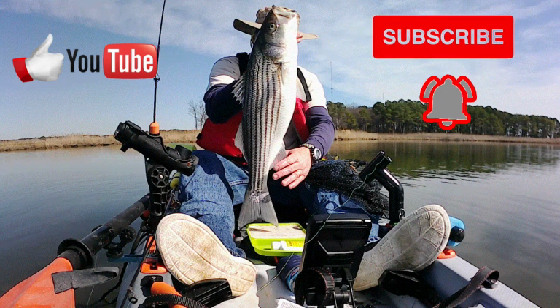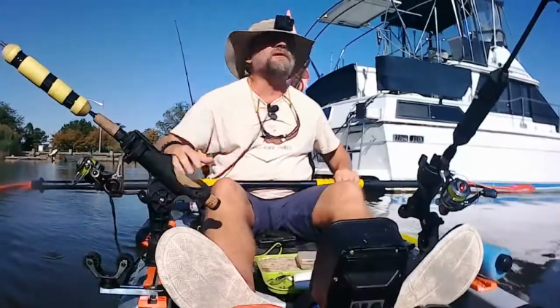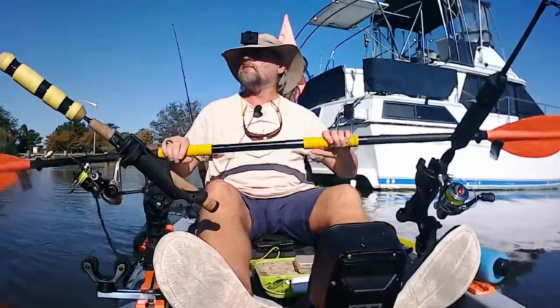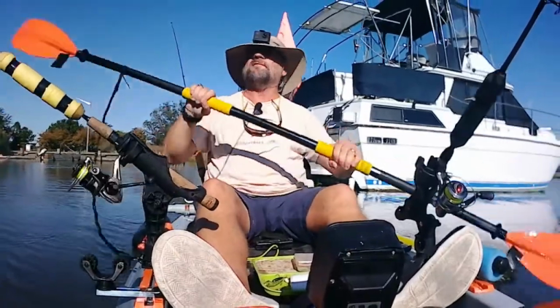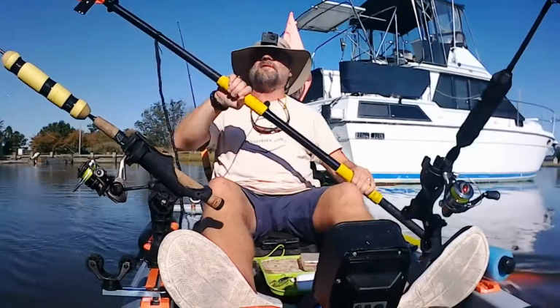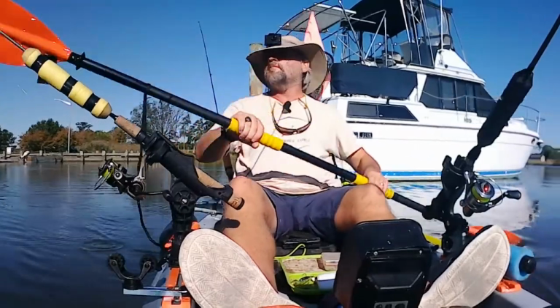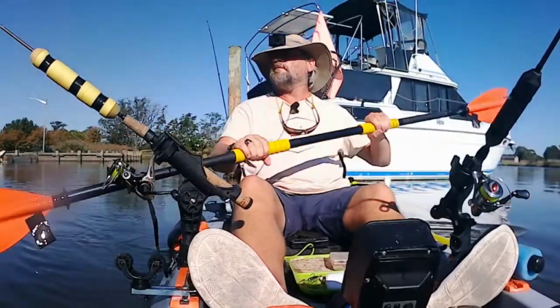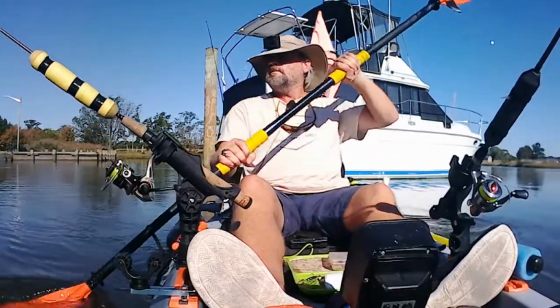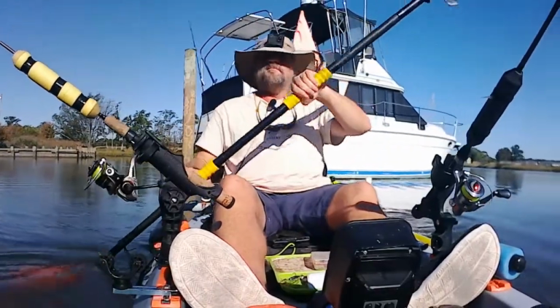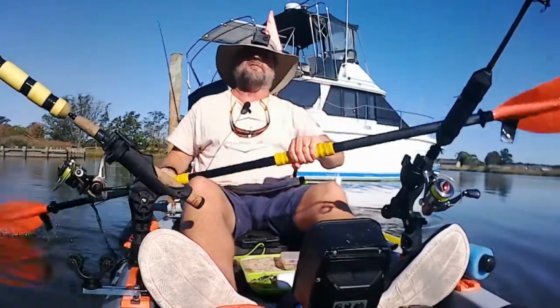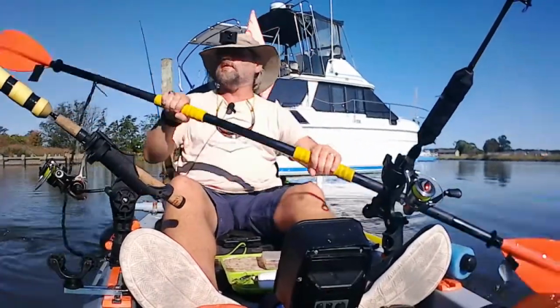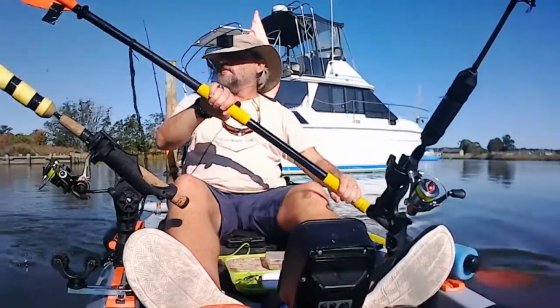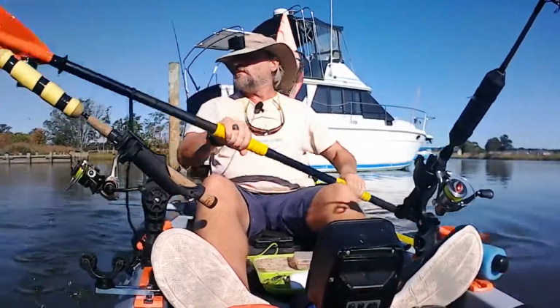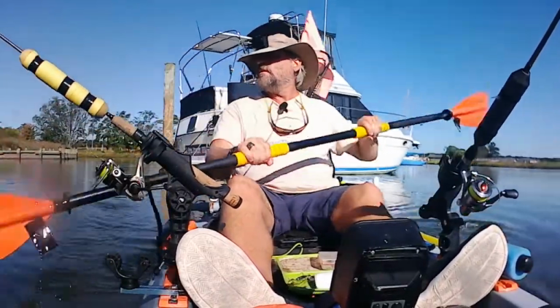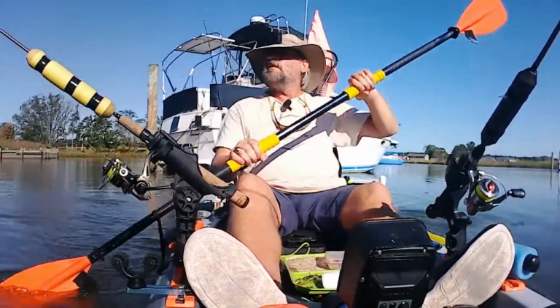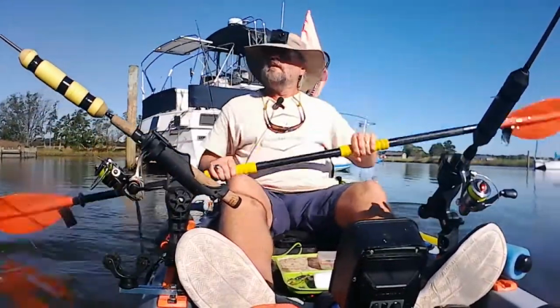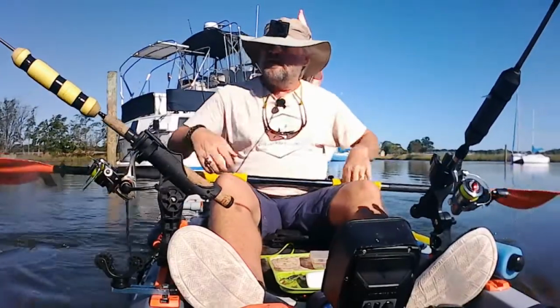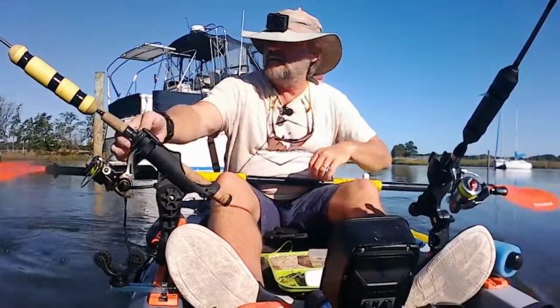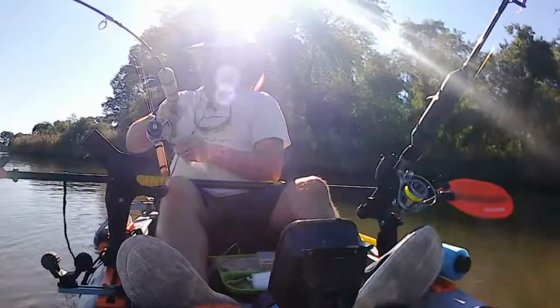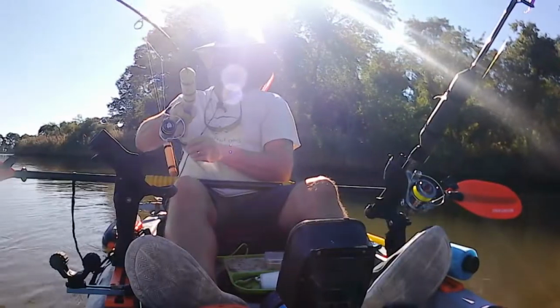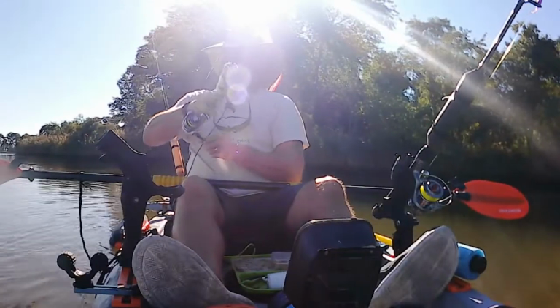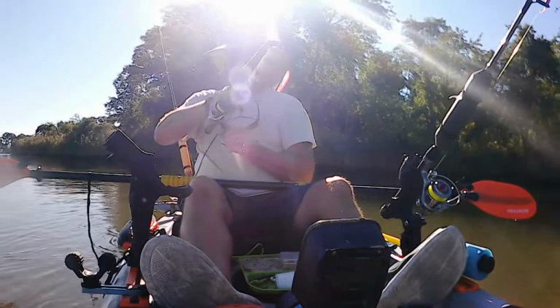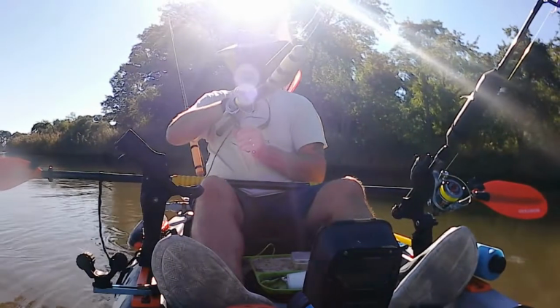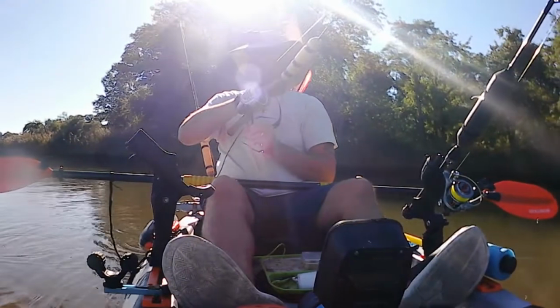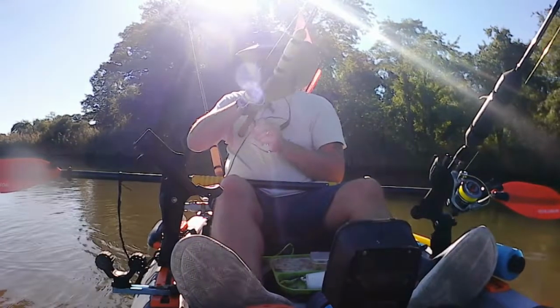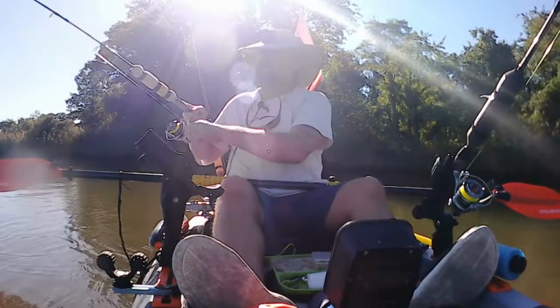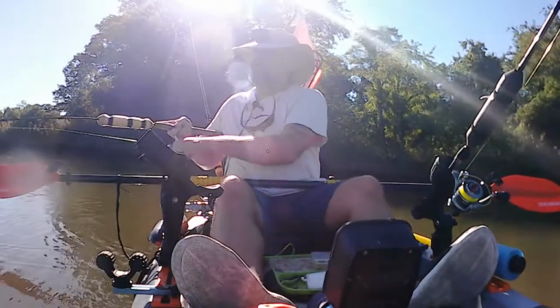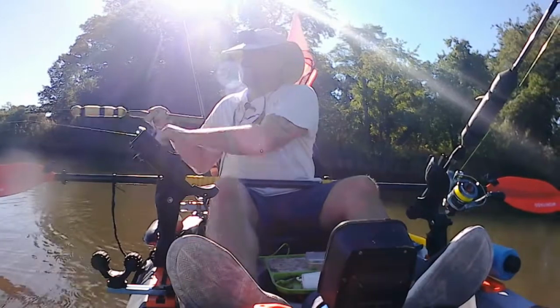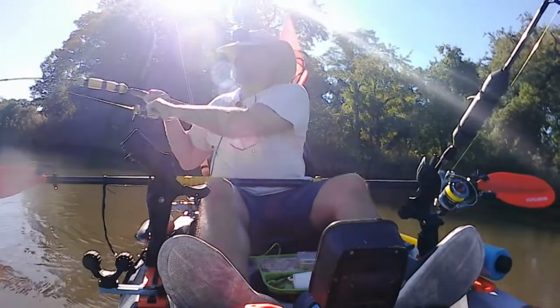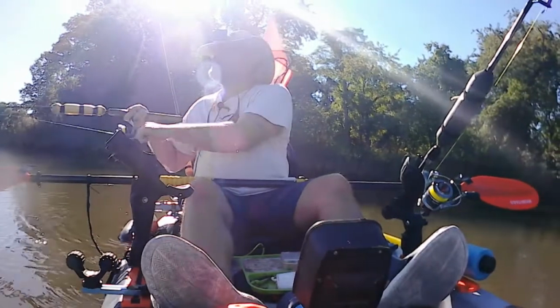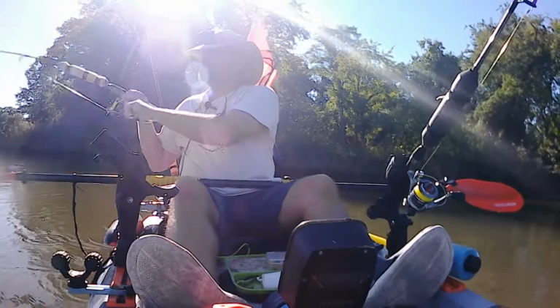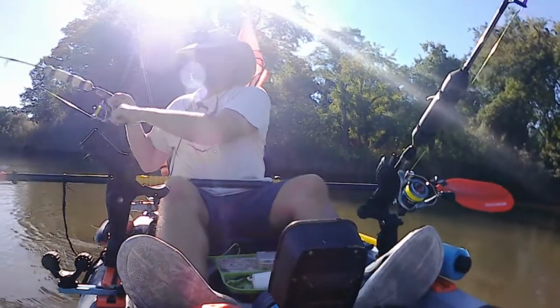If you get snagged trolling in the kayak, first you want to paddle back past where the lure got snagged. And if you can't get it loose by pulling in the opposite direction you were trolling, then try this little trick.